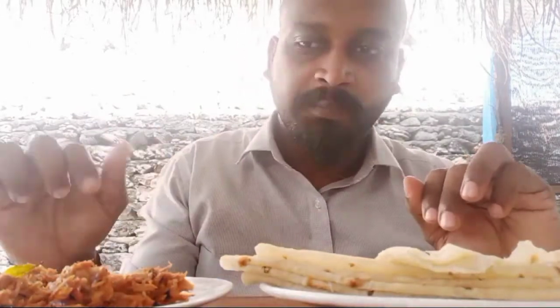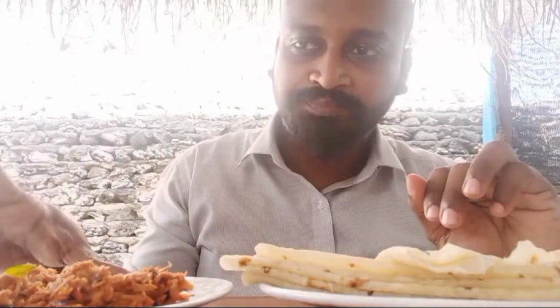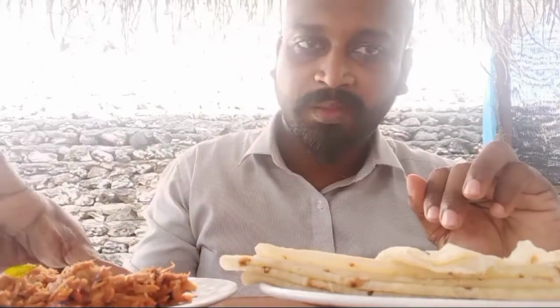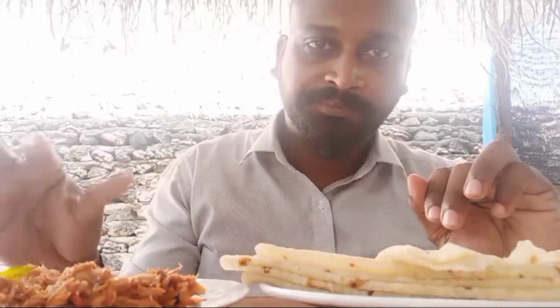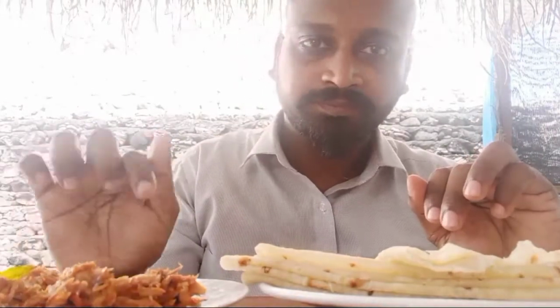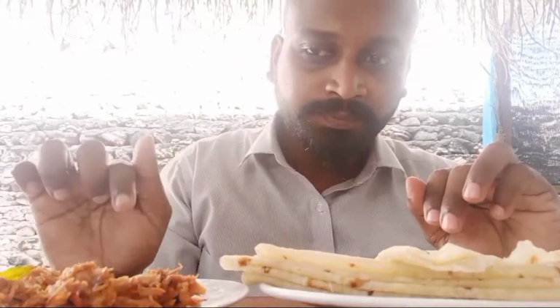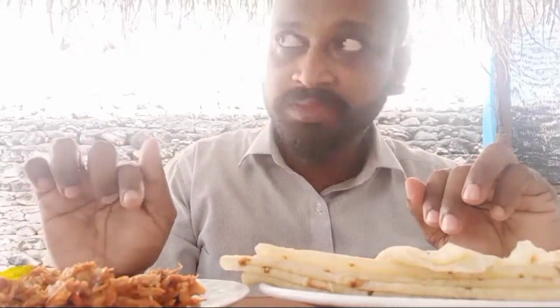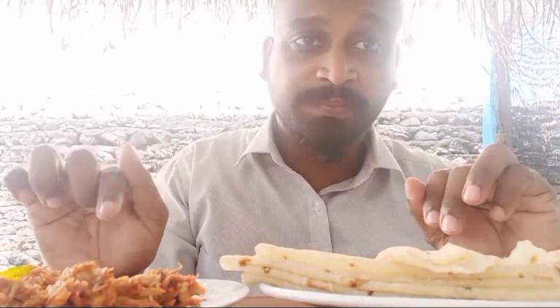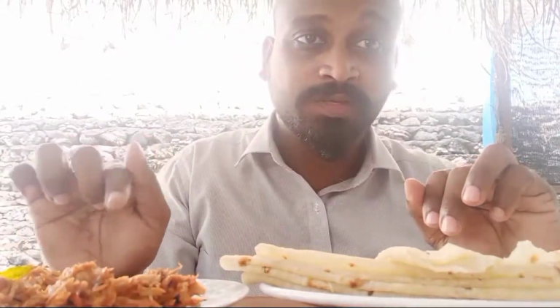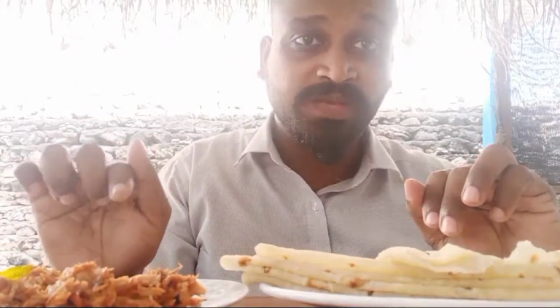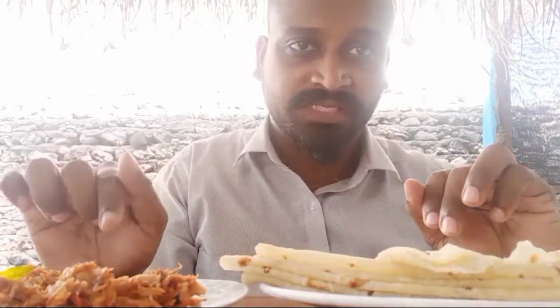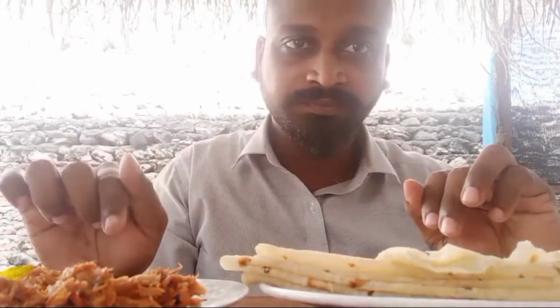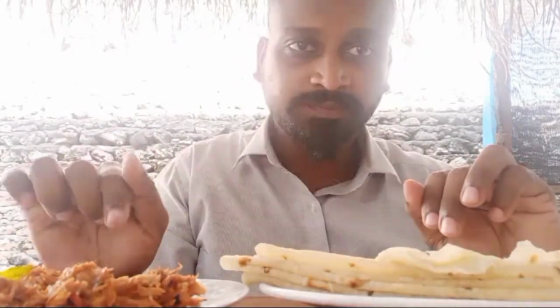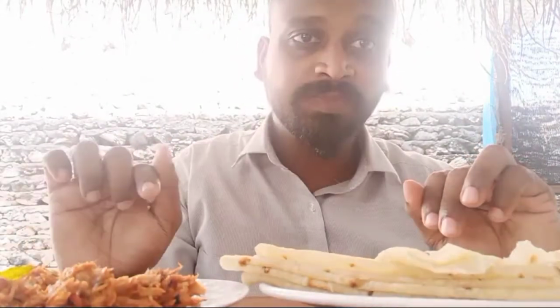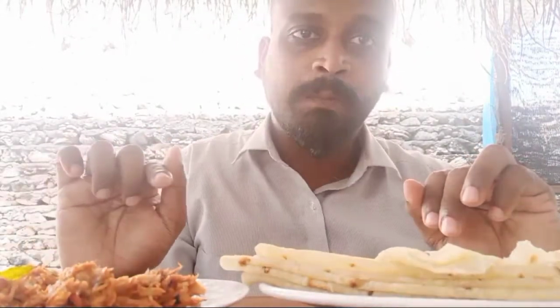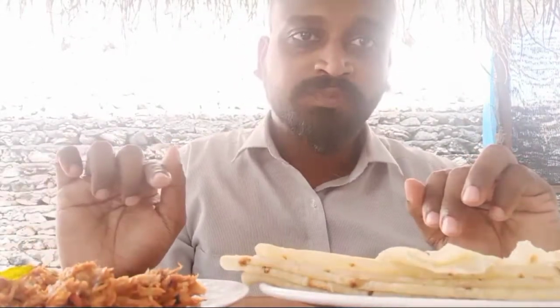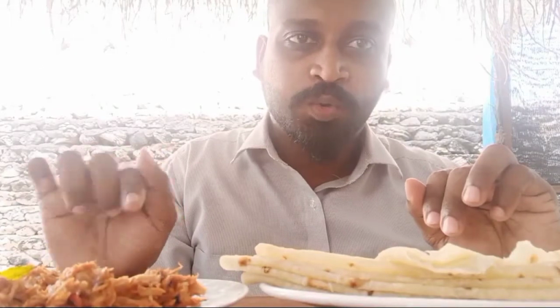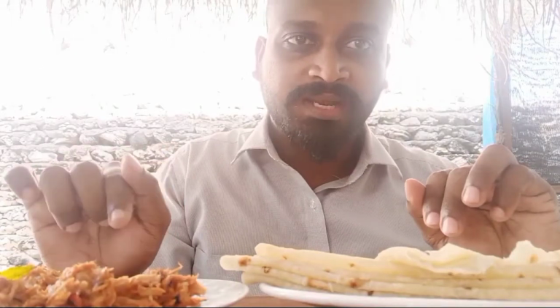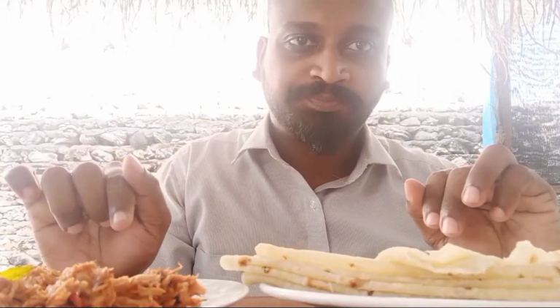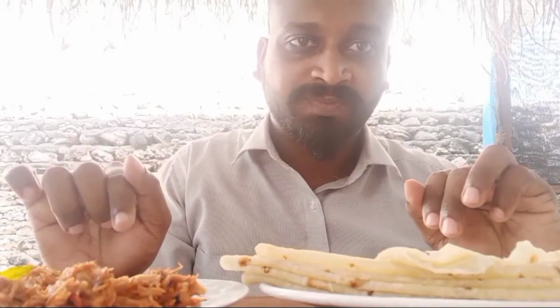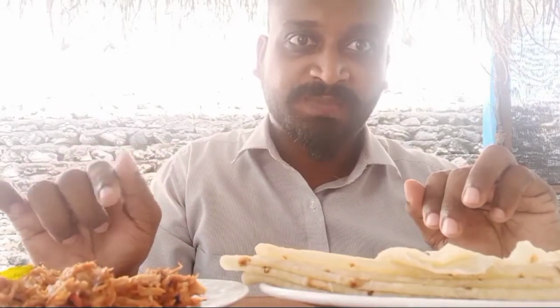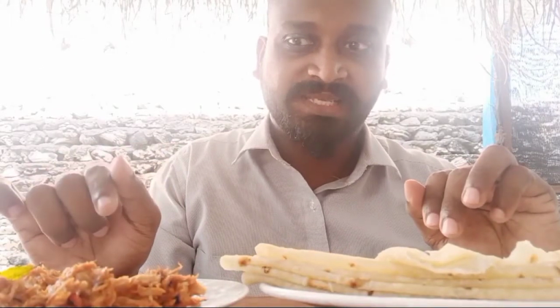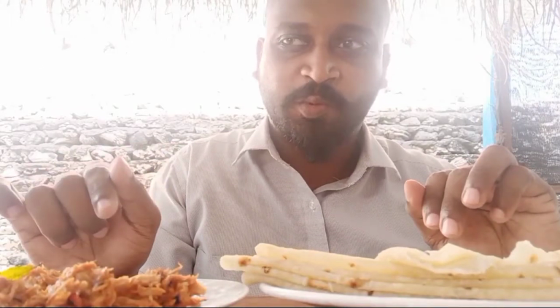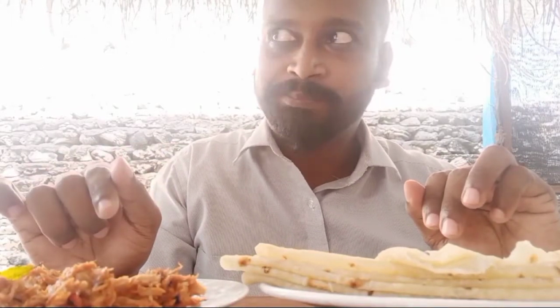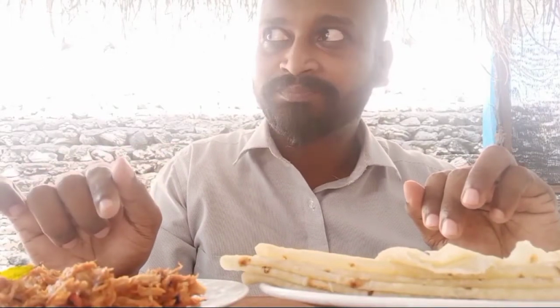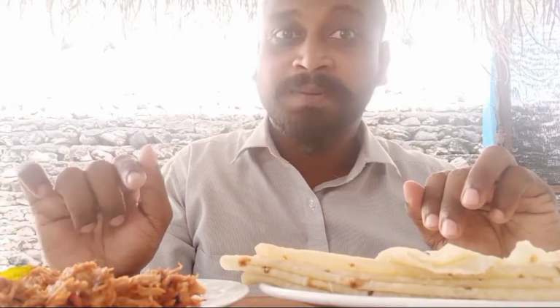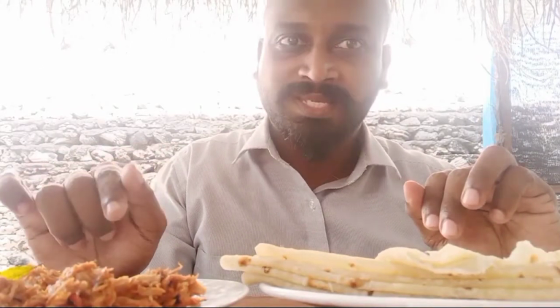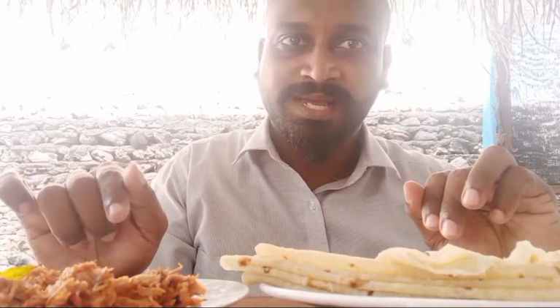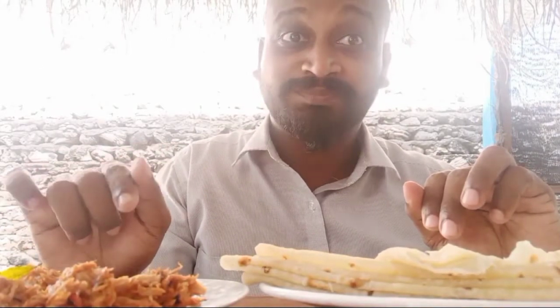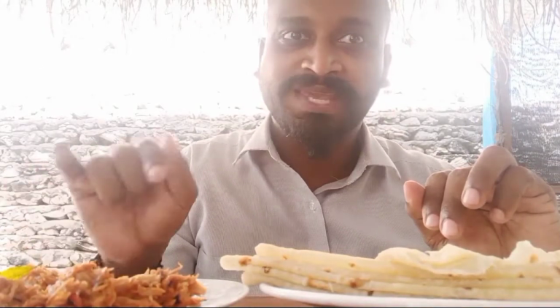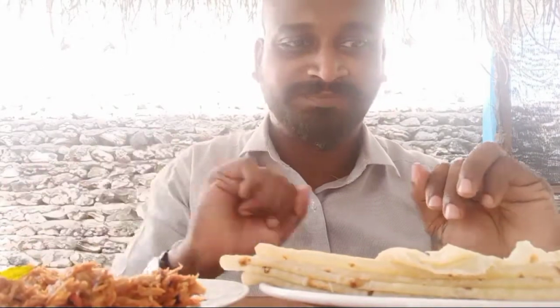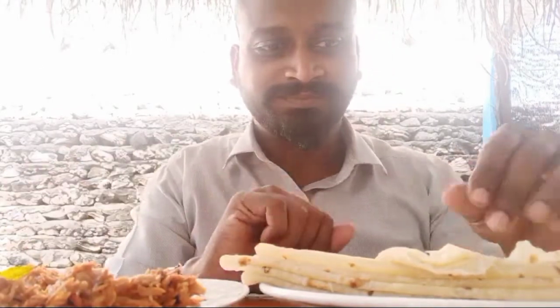This is called Kuli Mas. Kuli means spicy, Mas means meat, in this language.